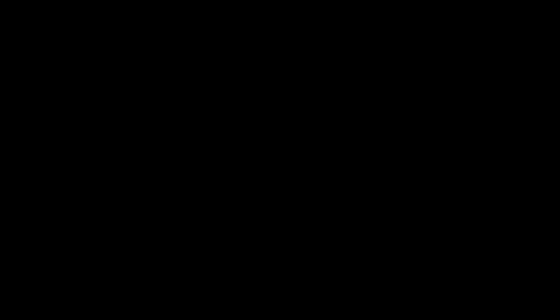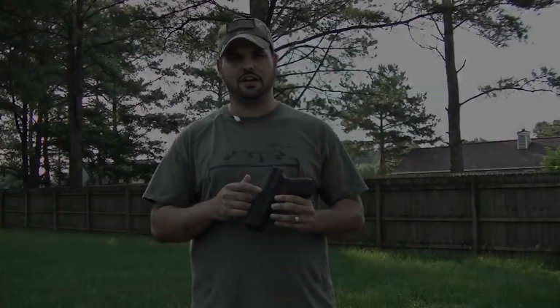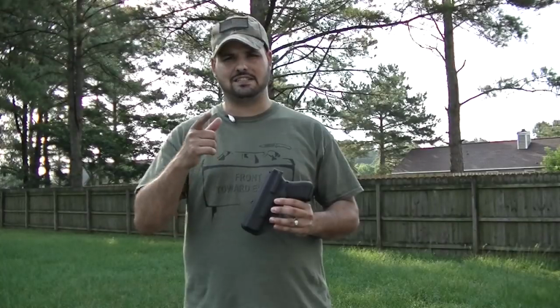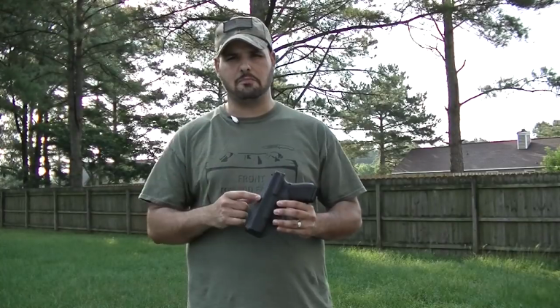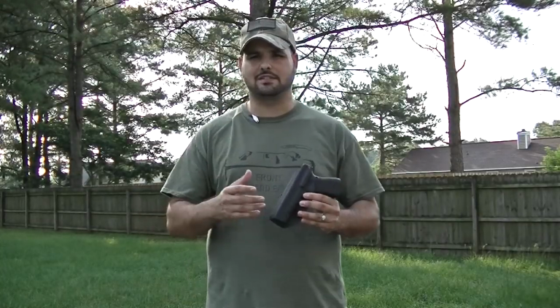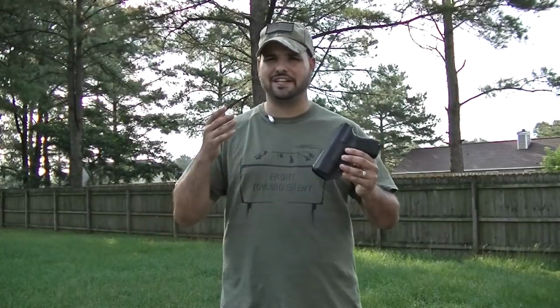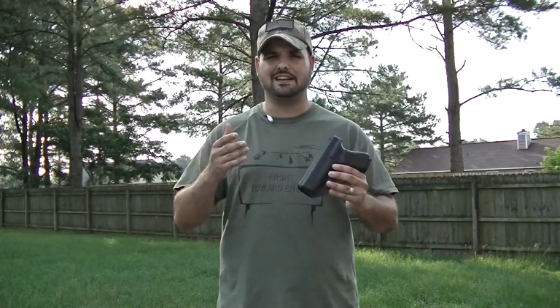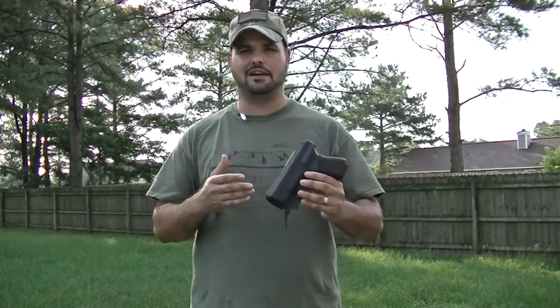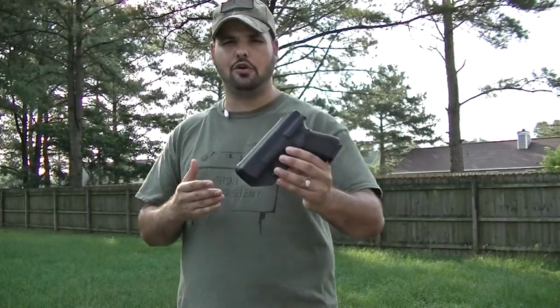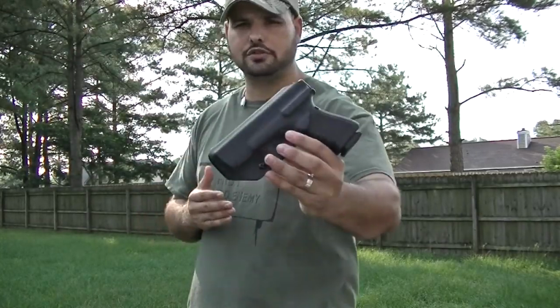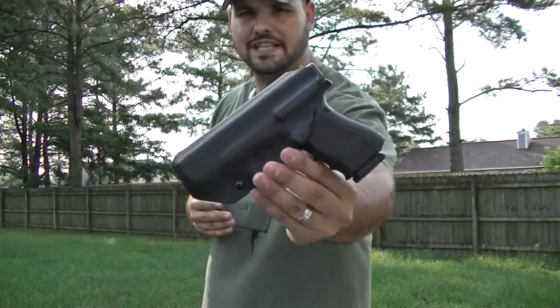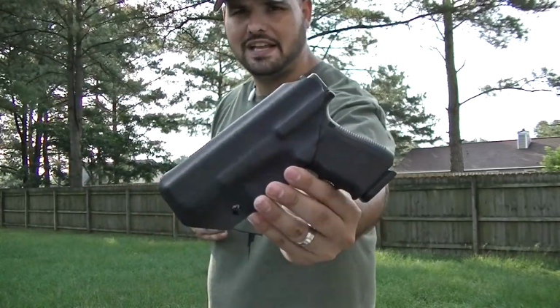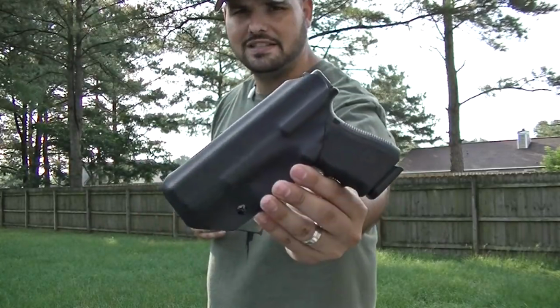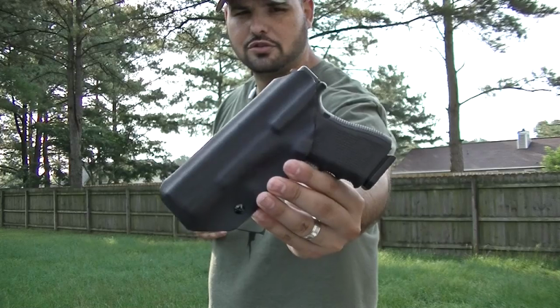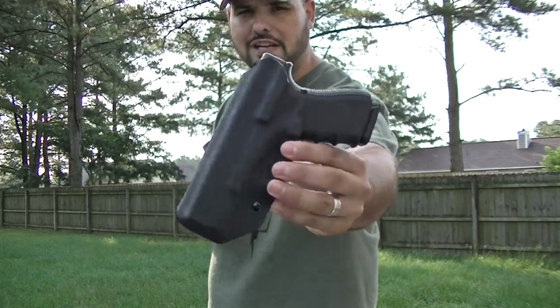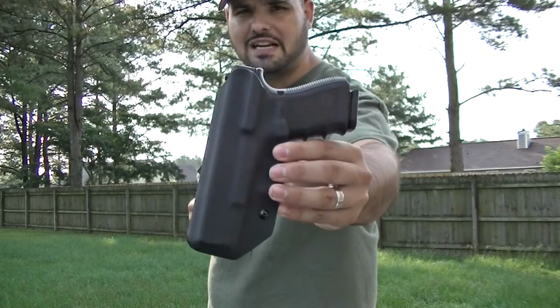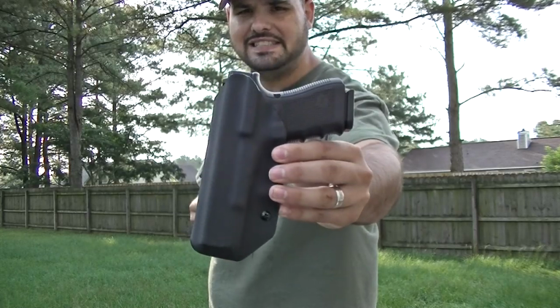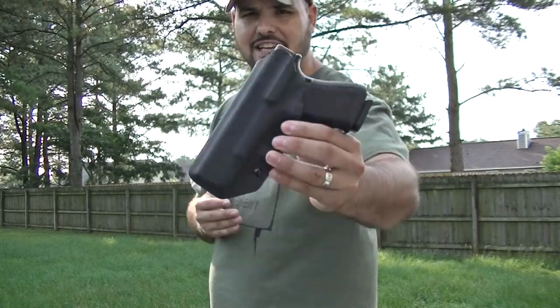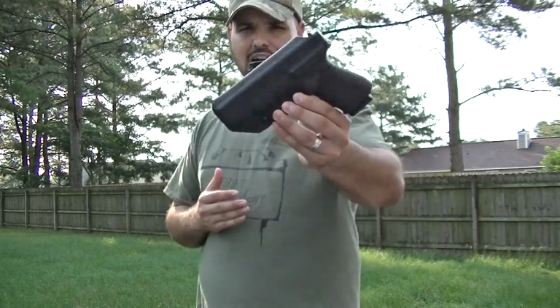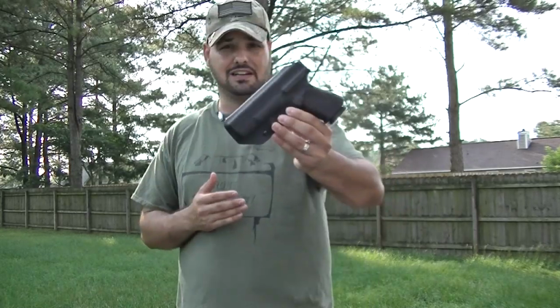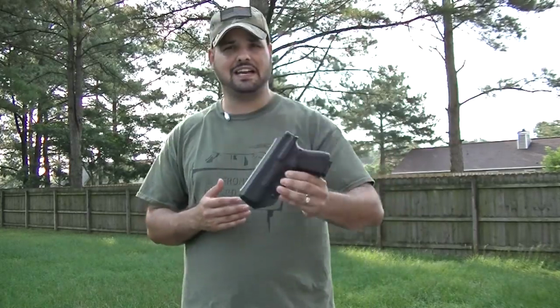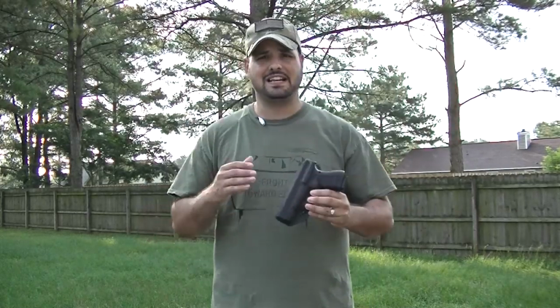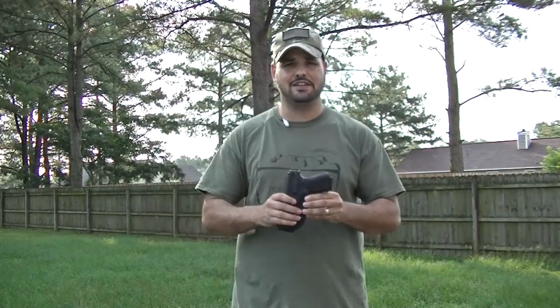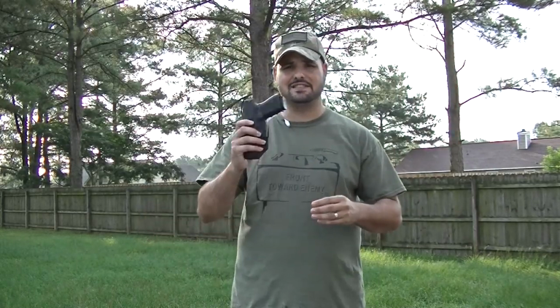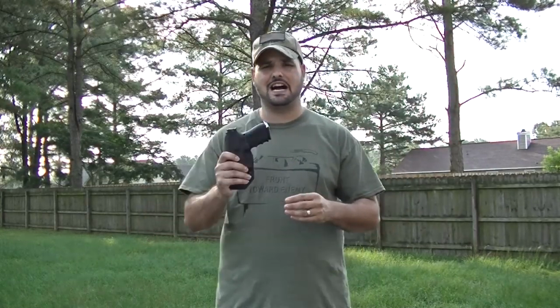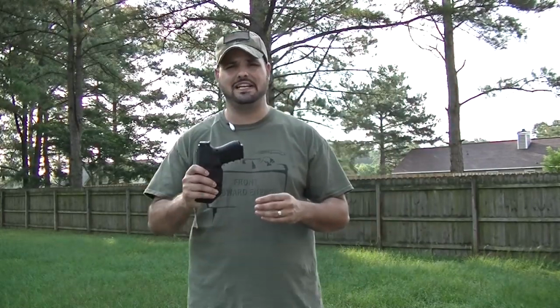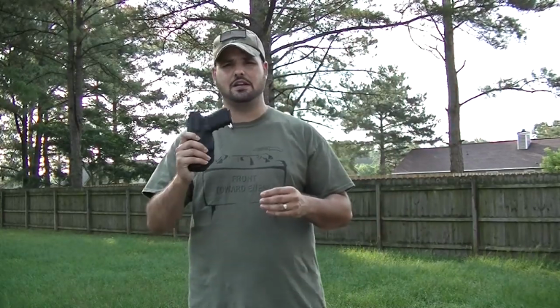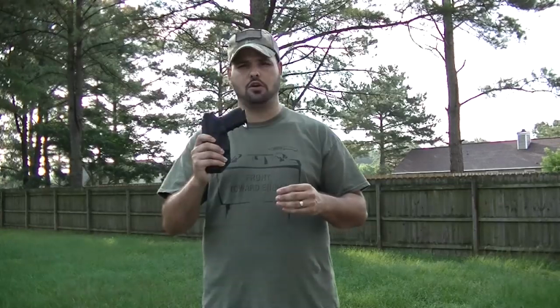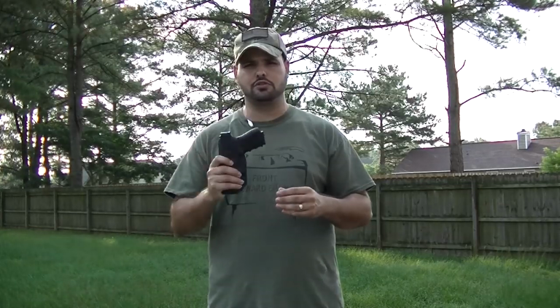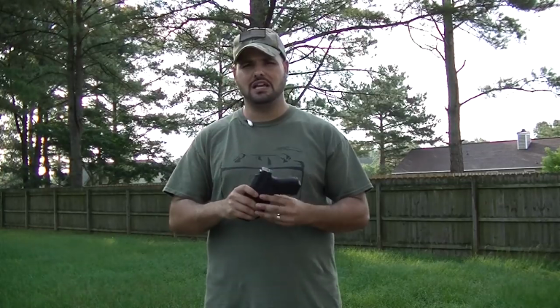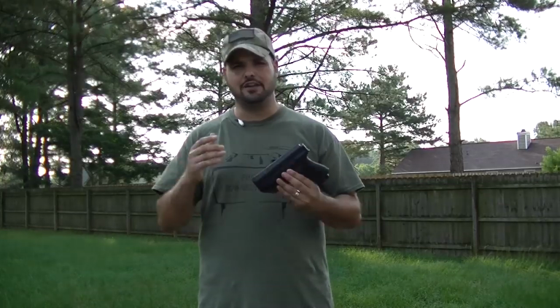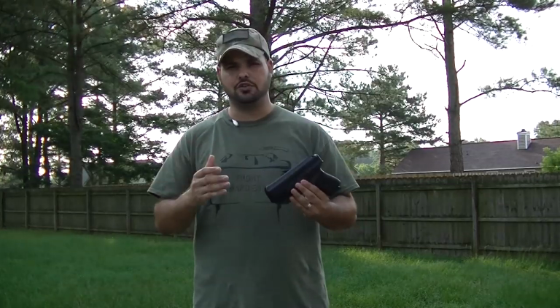Hey guys, Jarhead6, and welcome back. So we're going to take a look at another holster today. This holster is for the Glock 19. I really like it, and this is a company named Cook's Holsters down in Georgia.